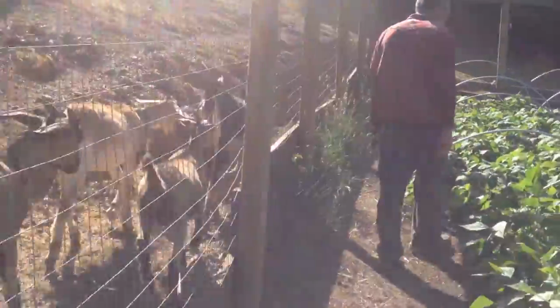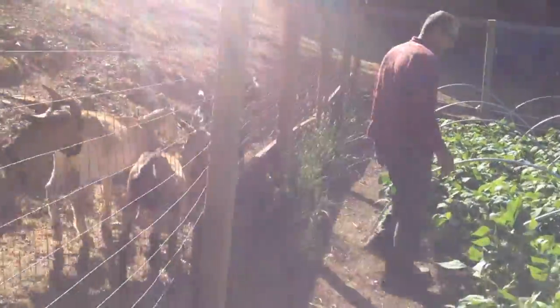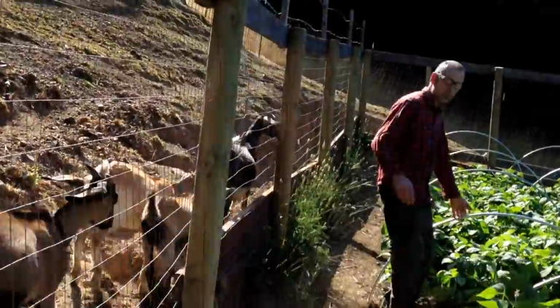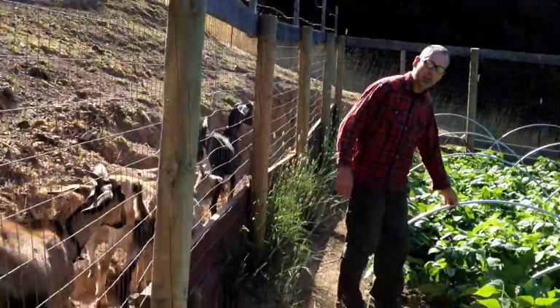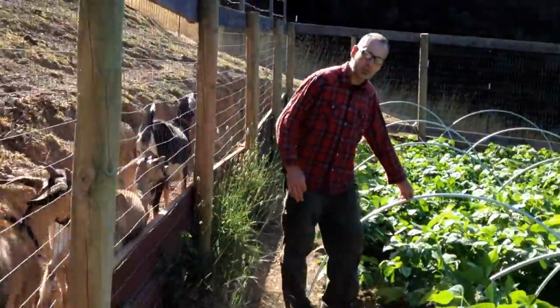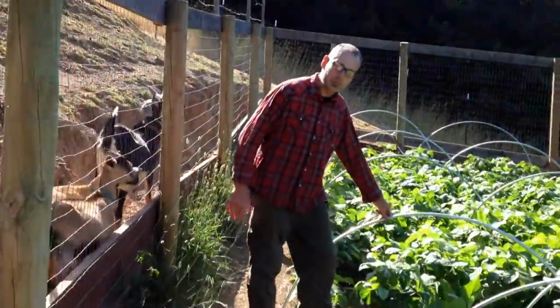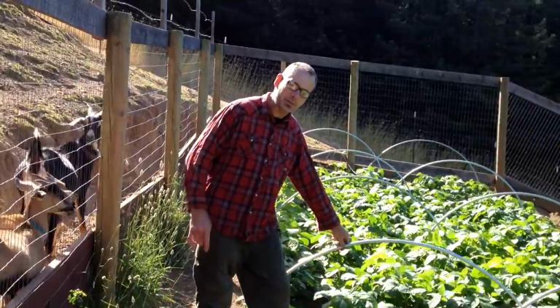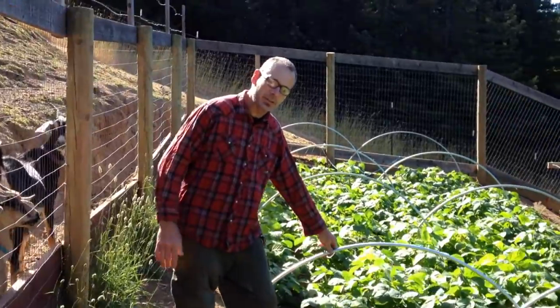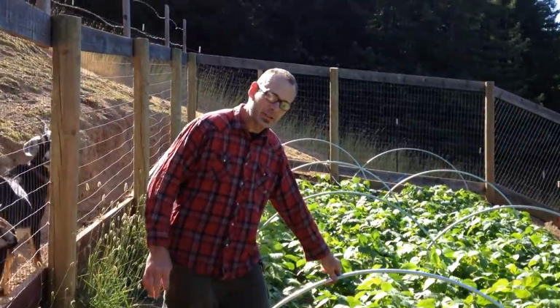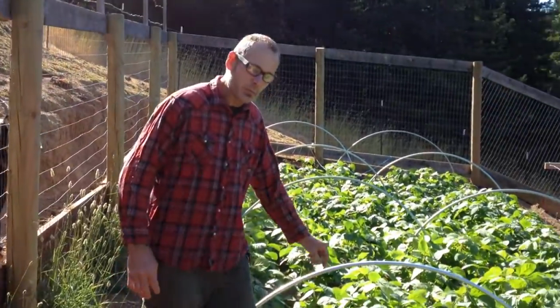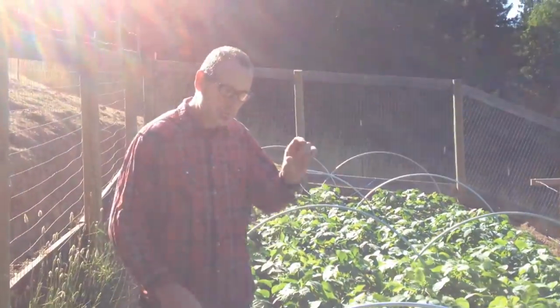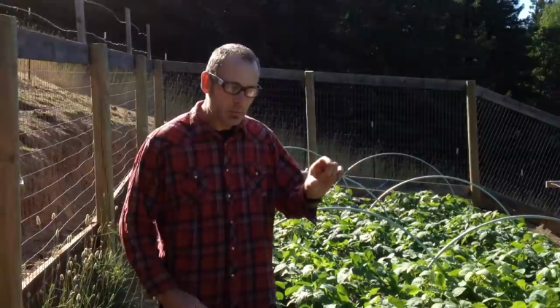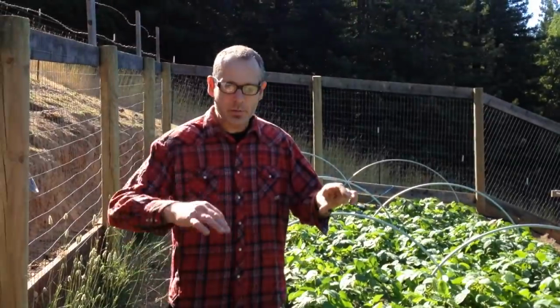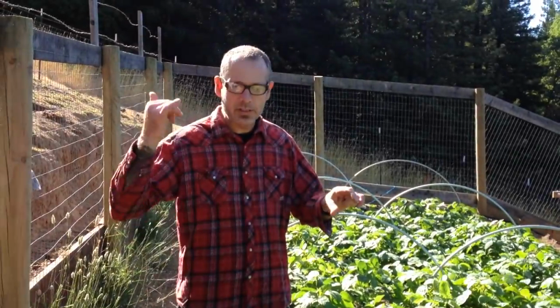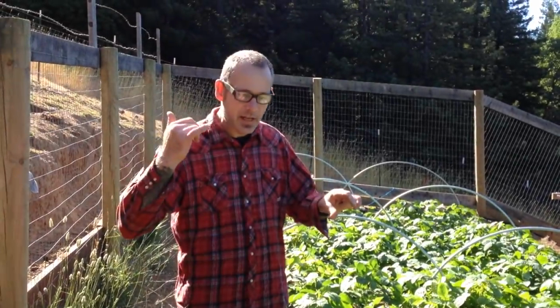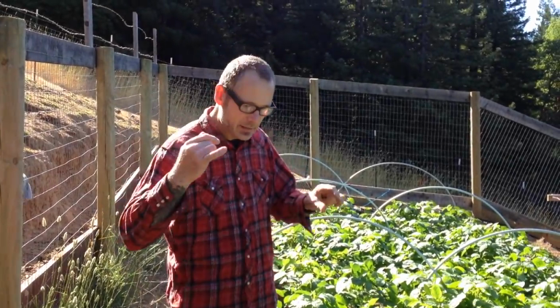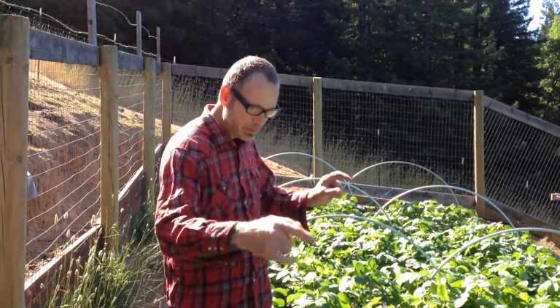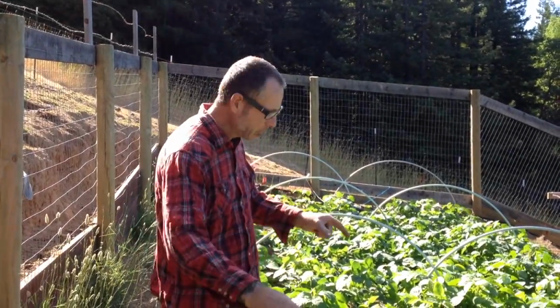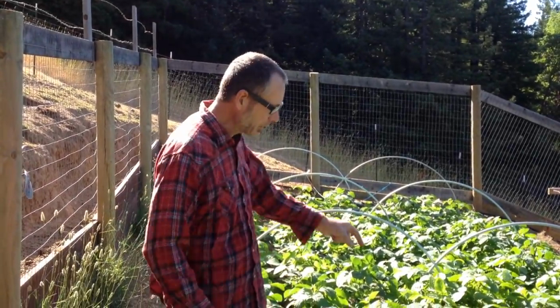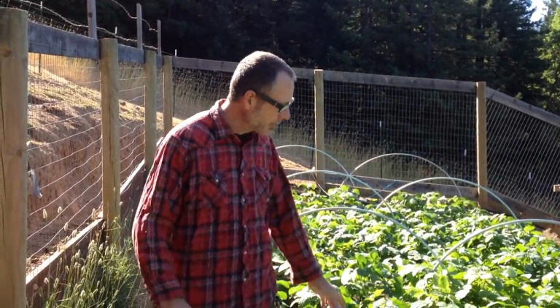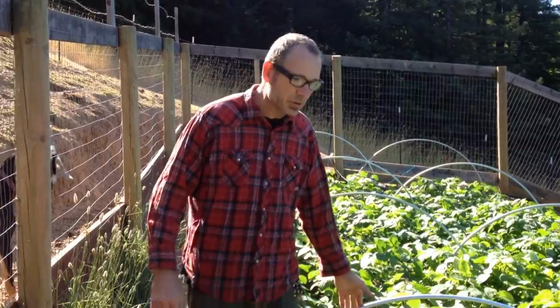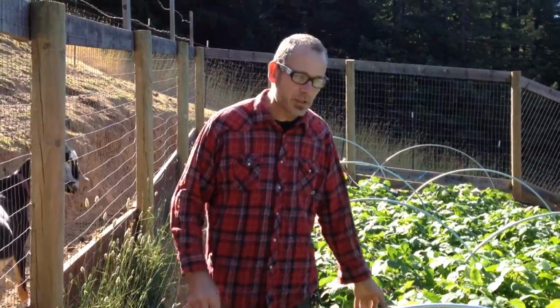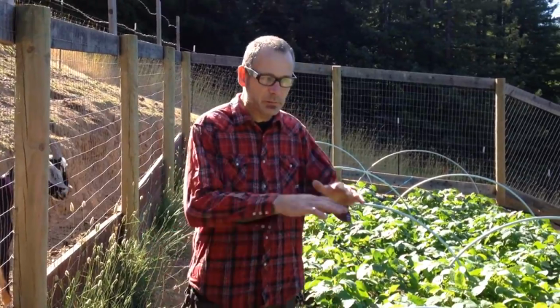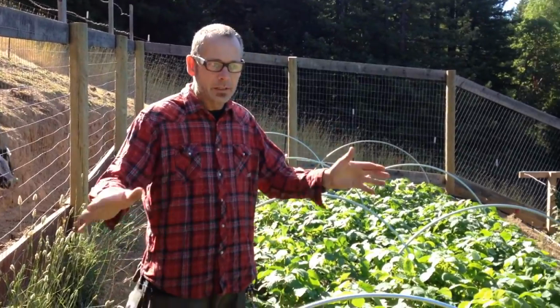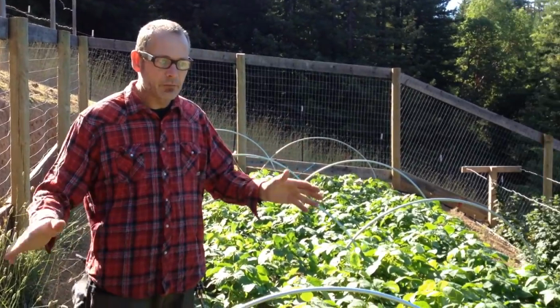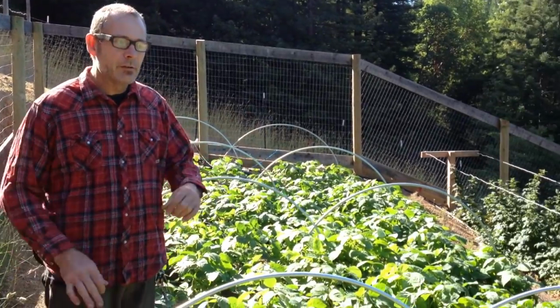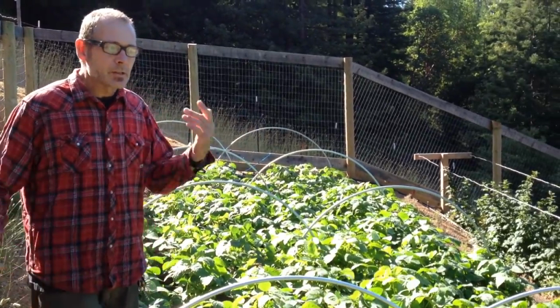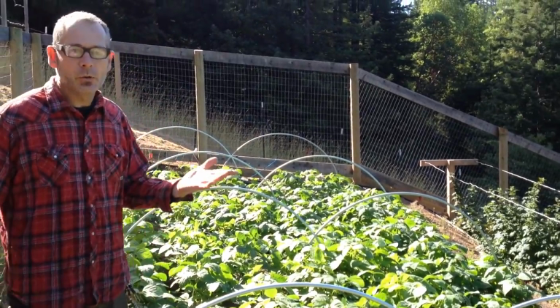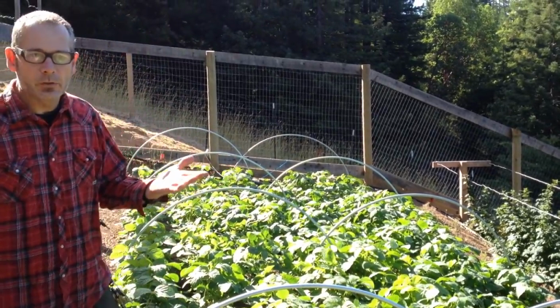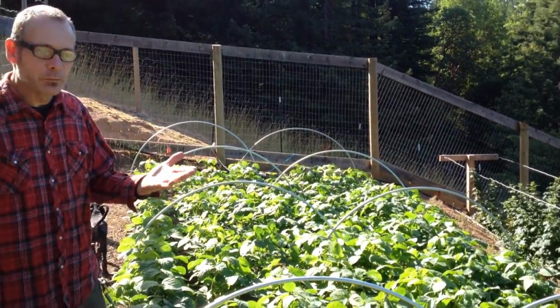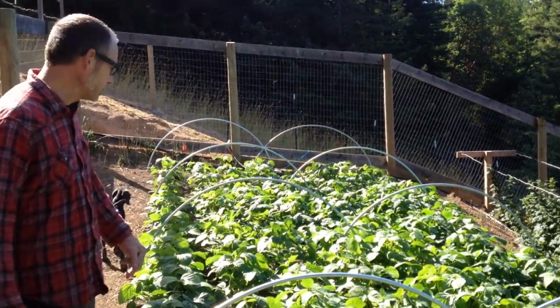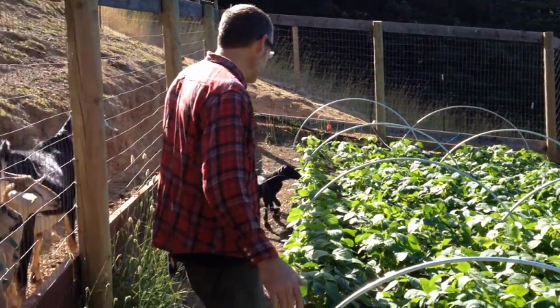We started them with the hoops. When they were small, we started what we could inside. But the bean ones we started outside and we put the hoops up with some cover so the voles don't eat them.